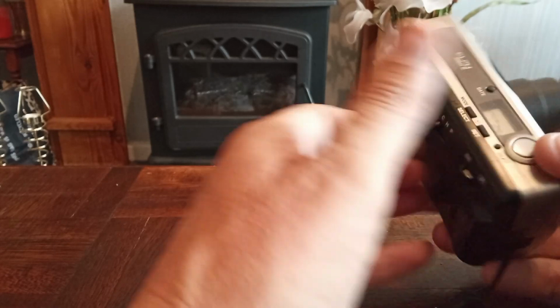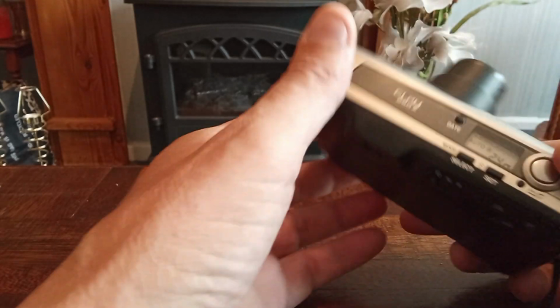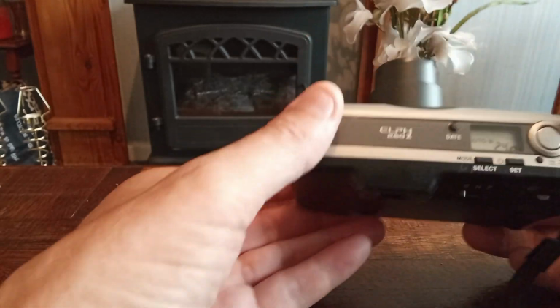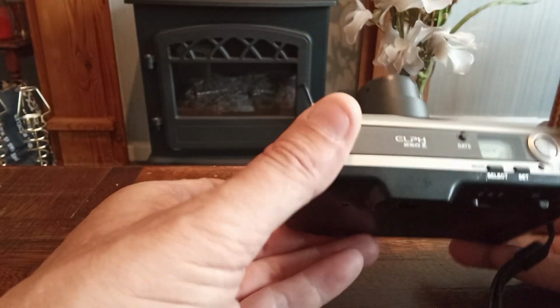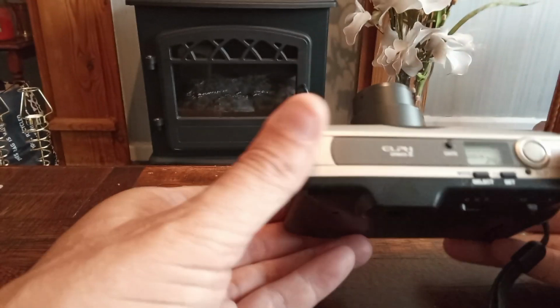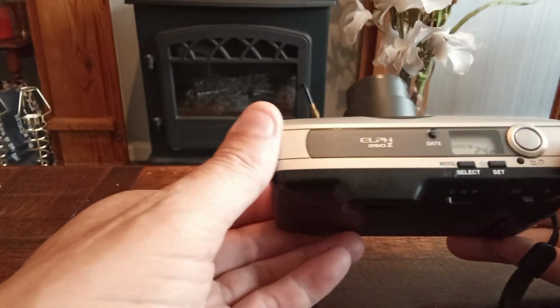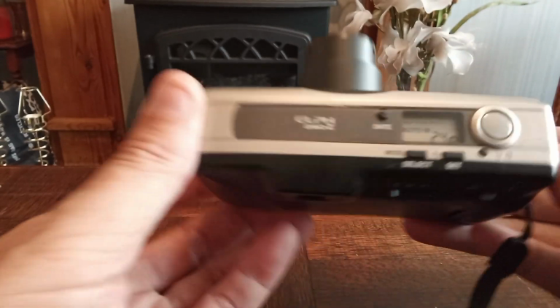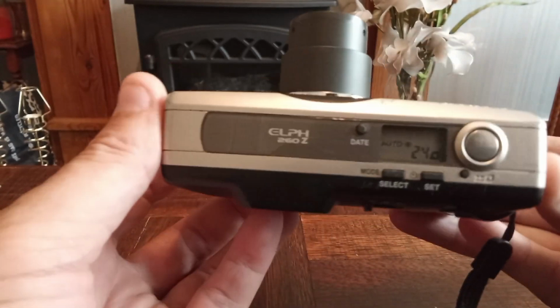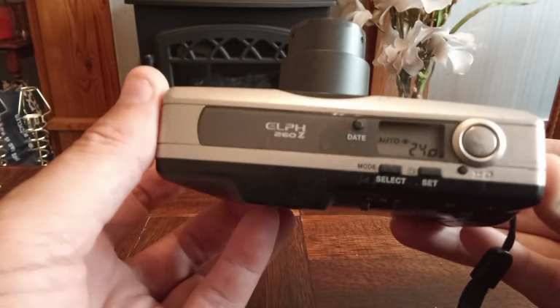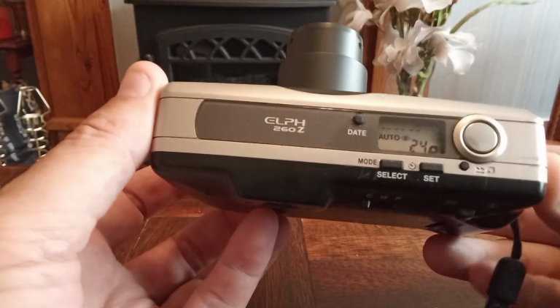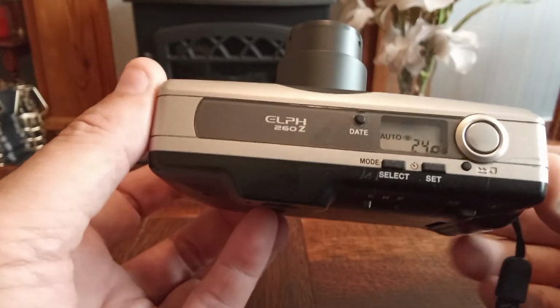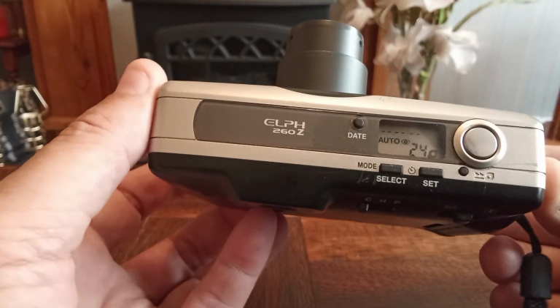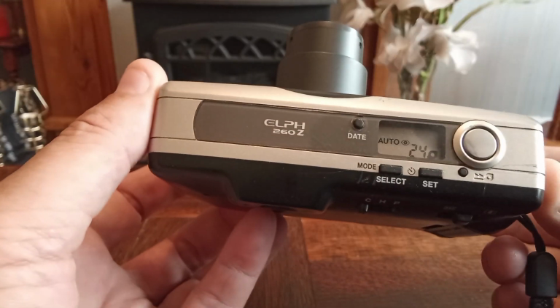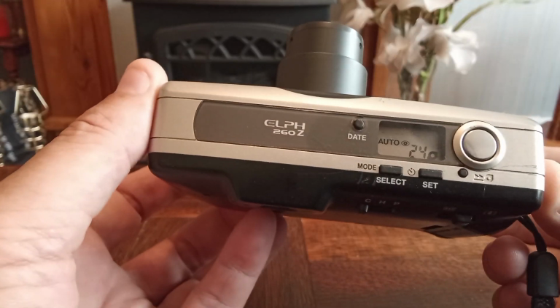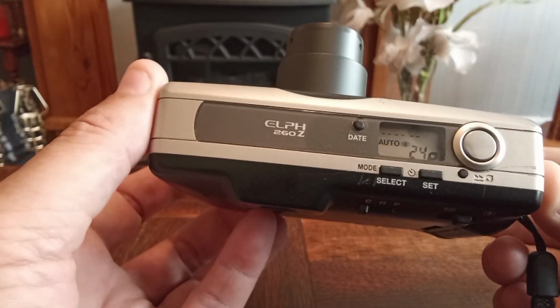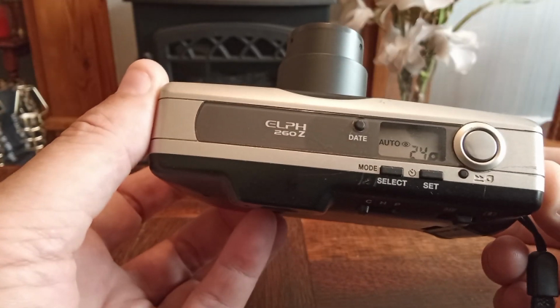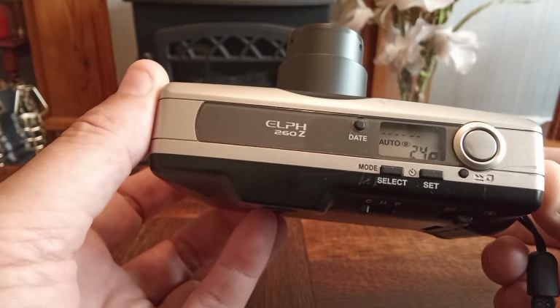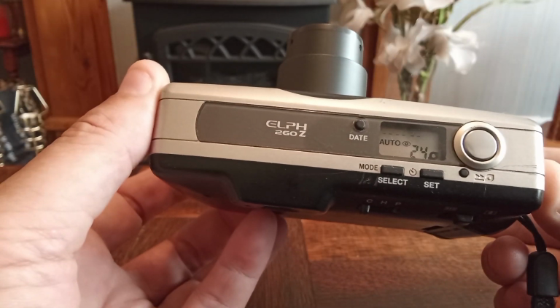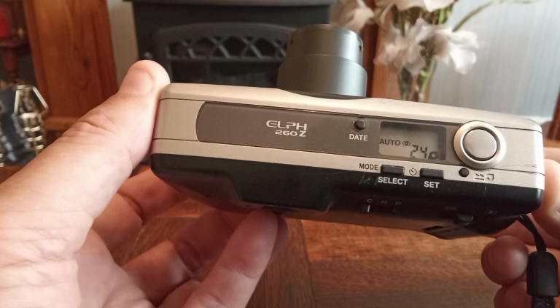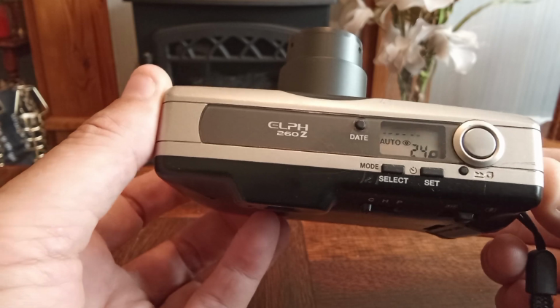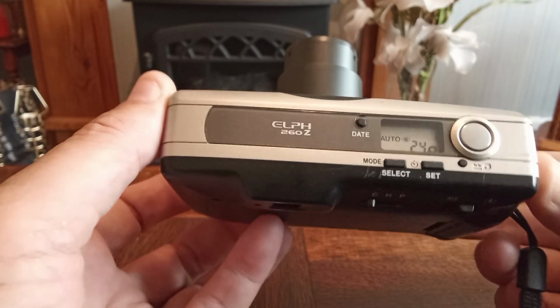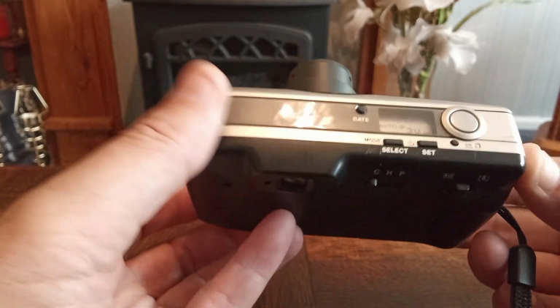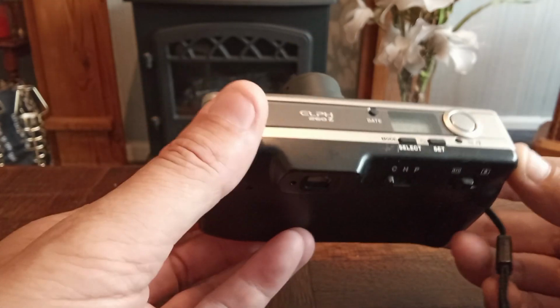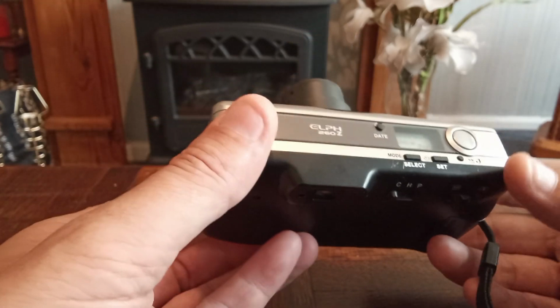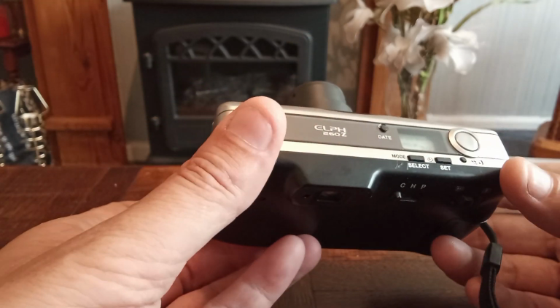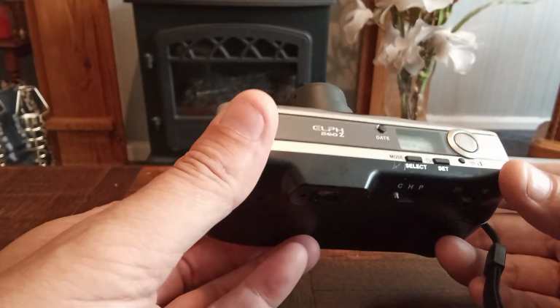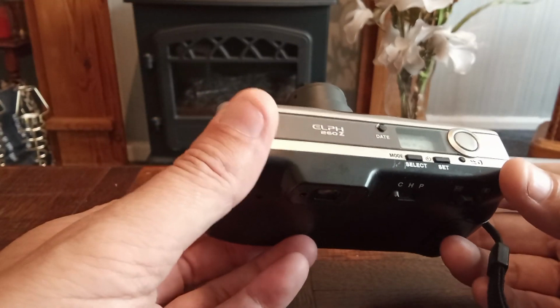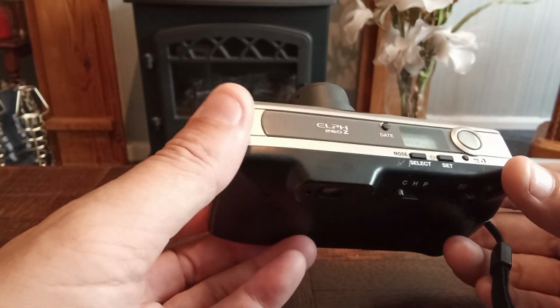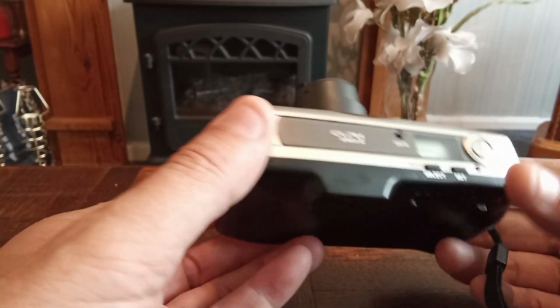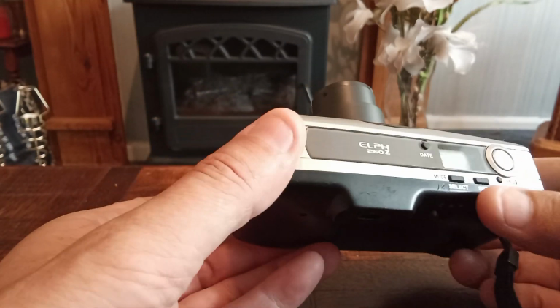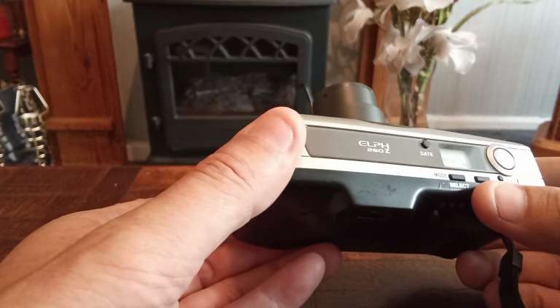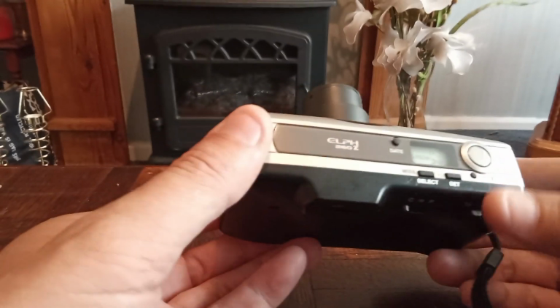There is a film in this camera, which is on the display up to 24 as we speak. There is also a timer and a mode setting.